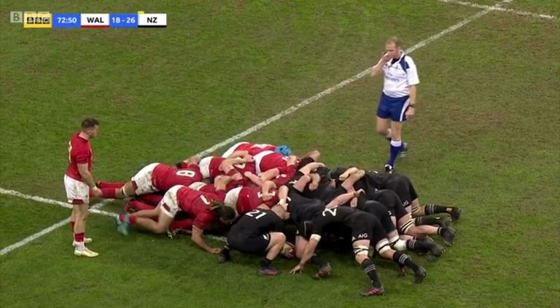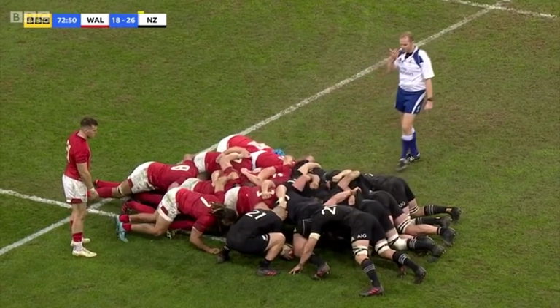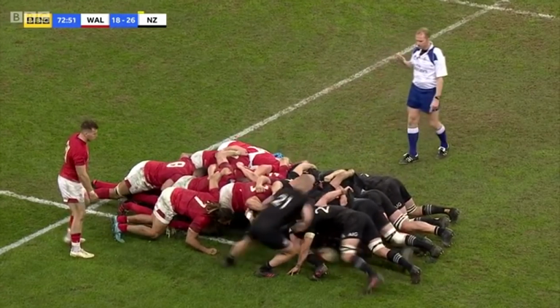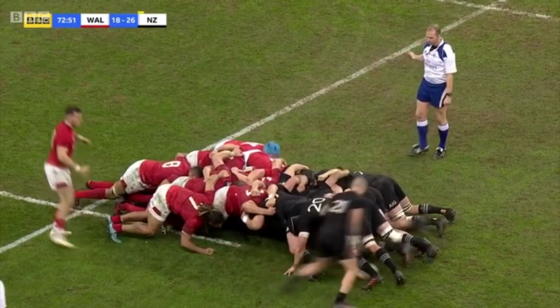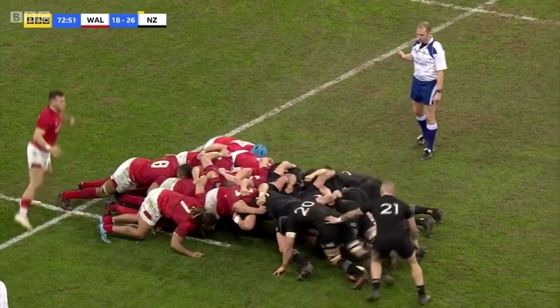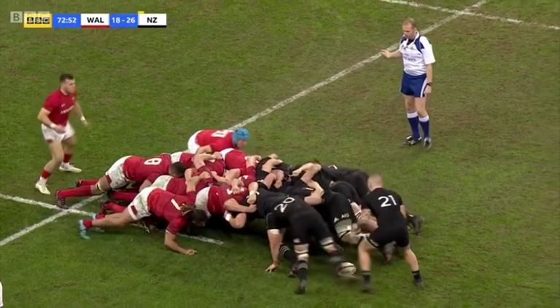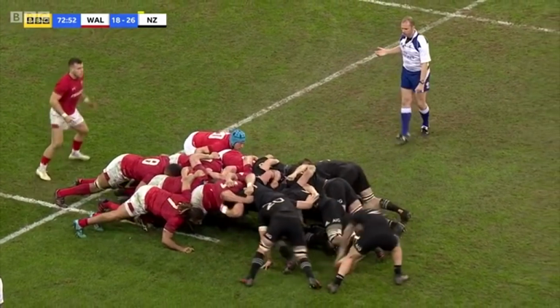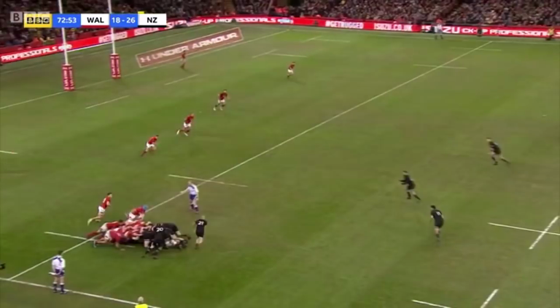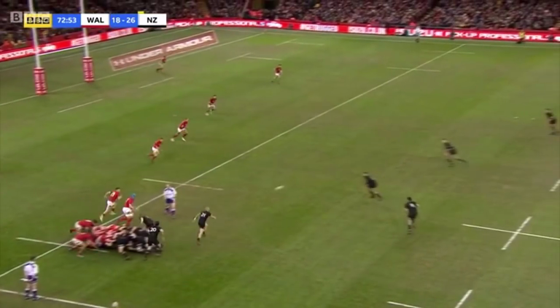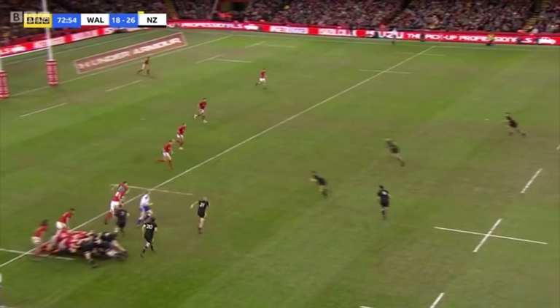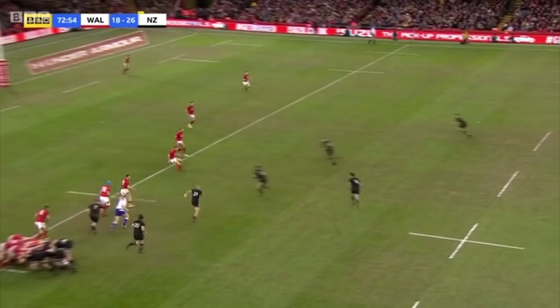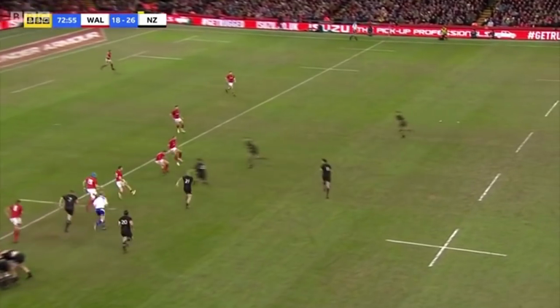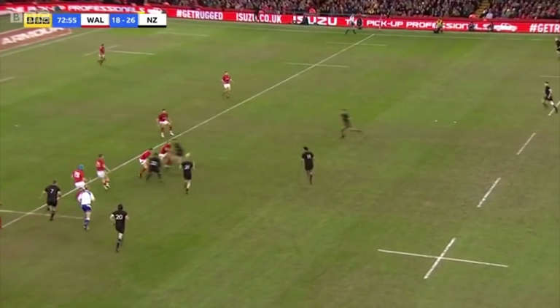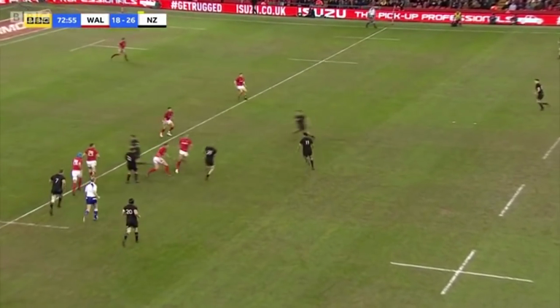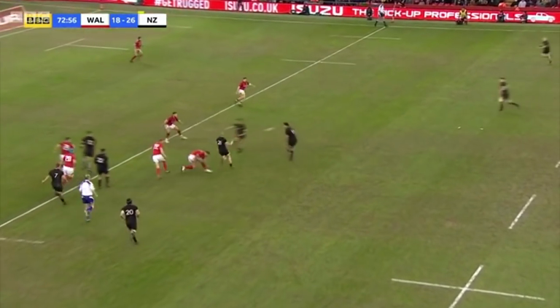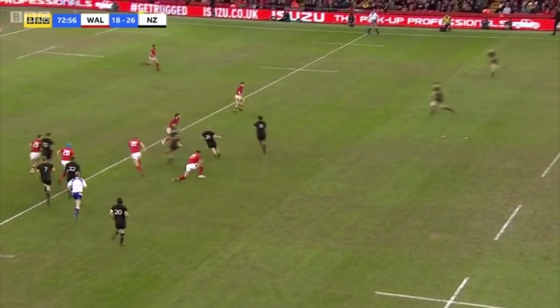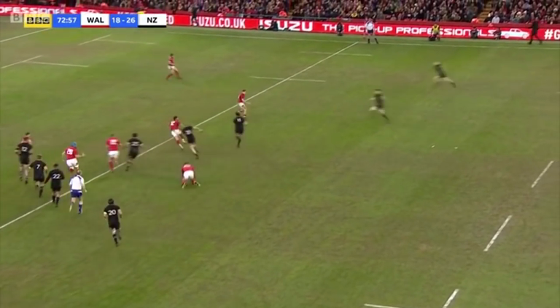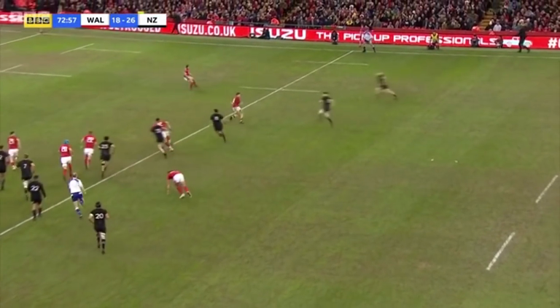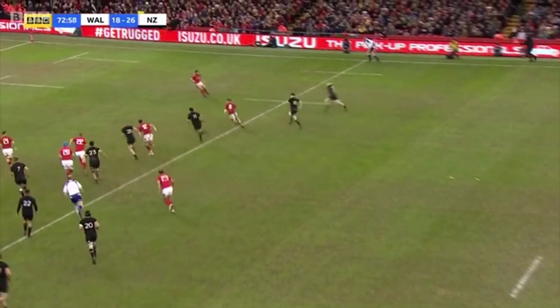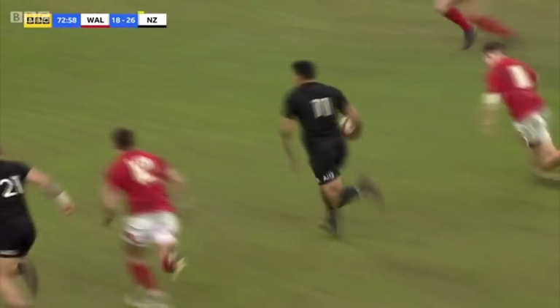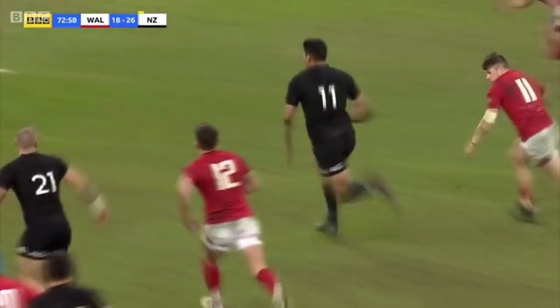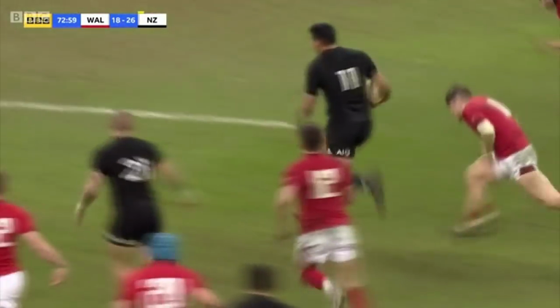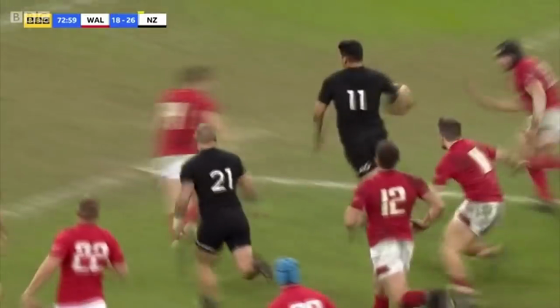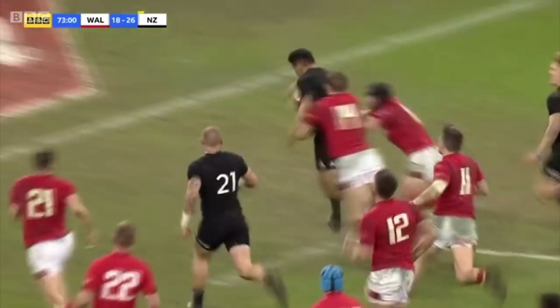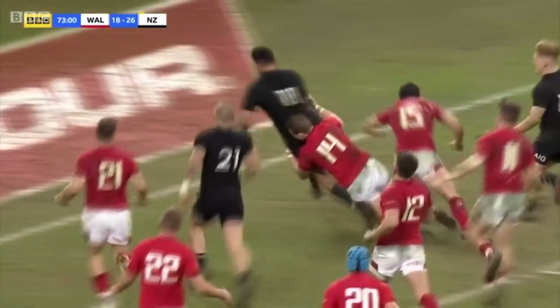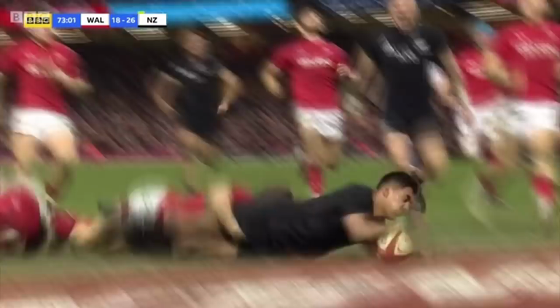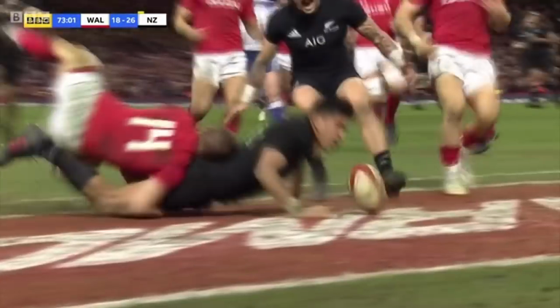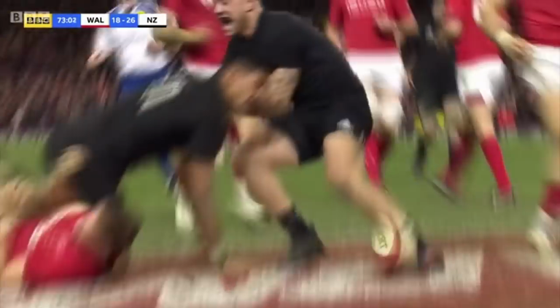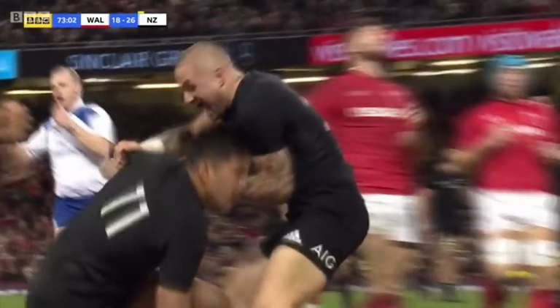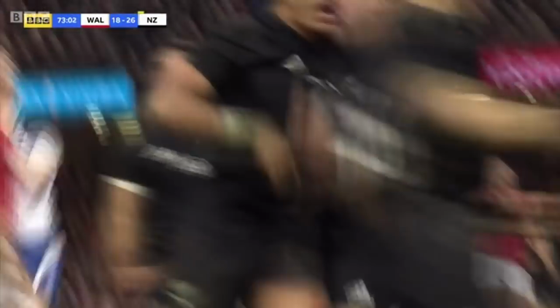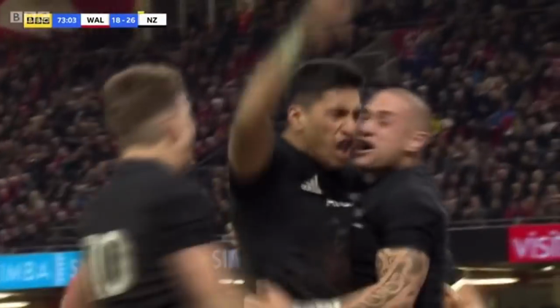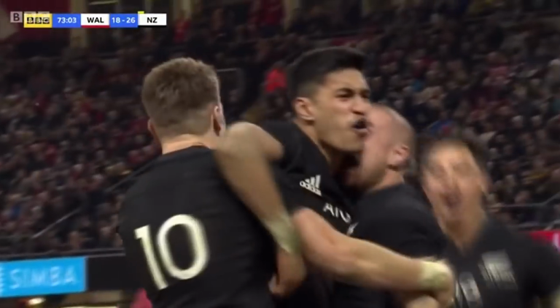Hi and welcome back to the deadball area. In this anatomy of a try we're going to look at Rico Arni's superb try against Wales, but while it's a wonderful piece of attacking play we're going to focus on the failings in the Welsh defensive system and see how this try could perhaps have been avoided.